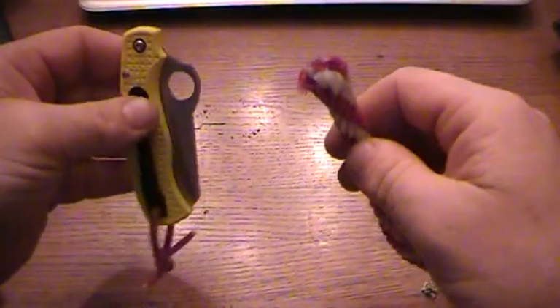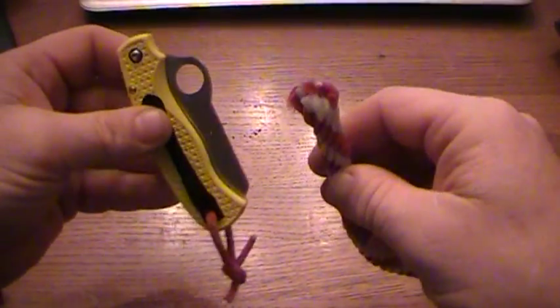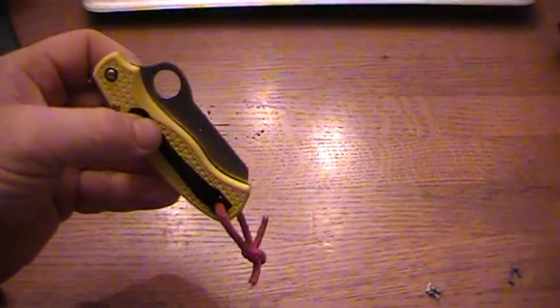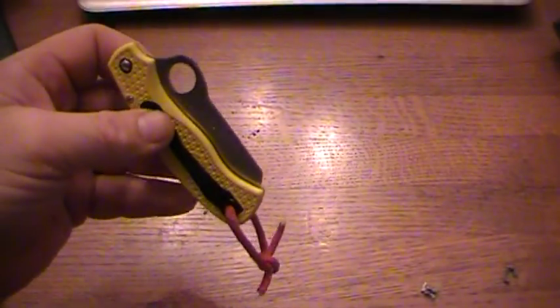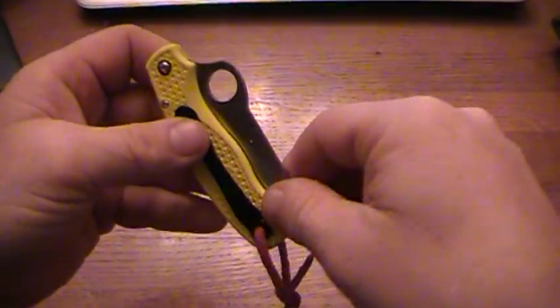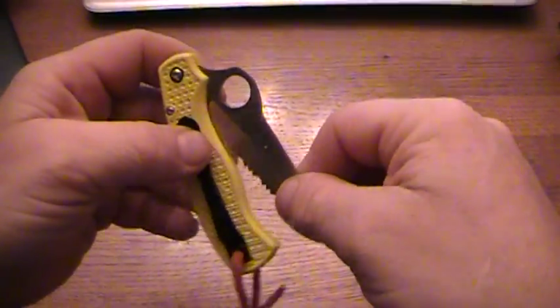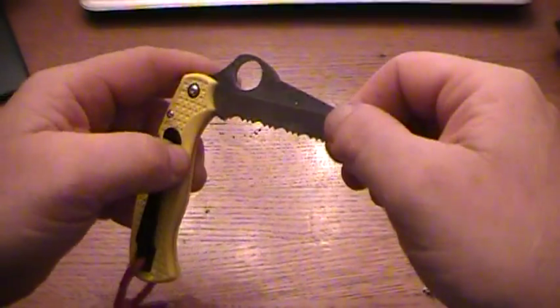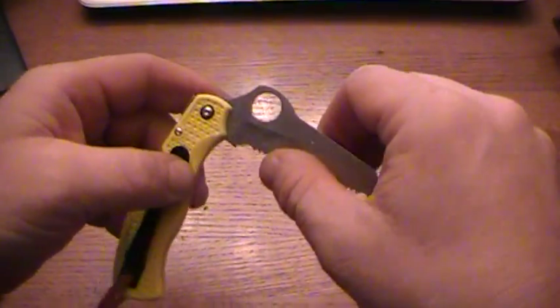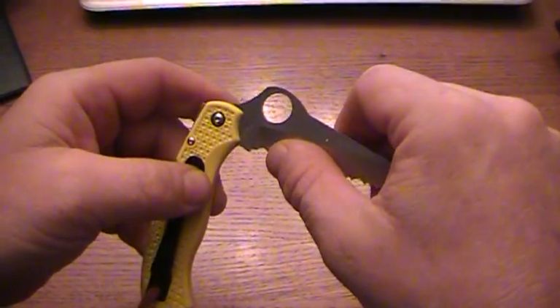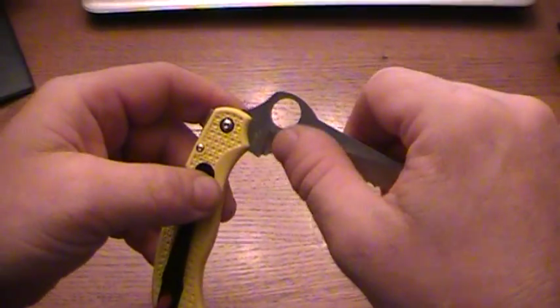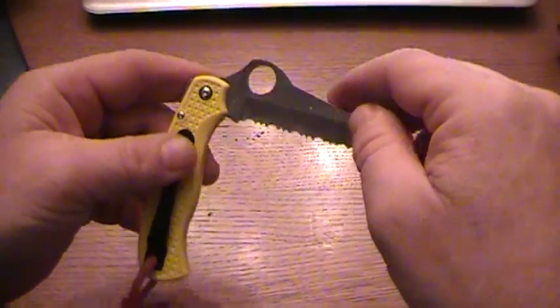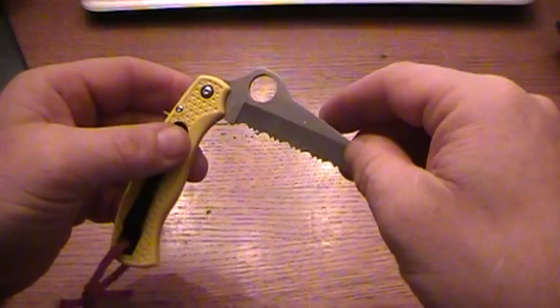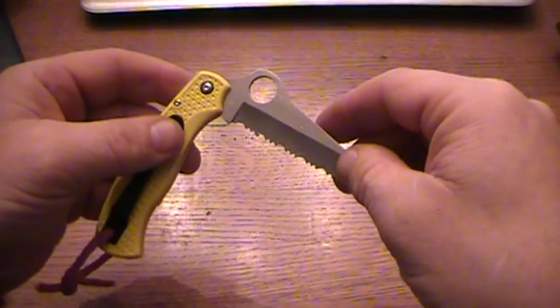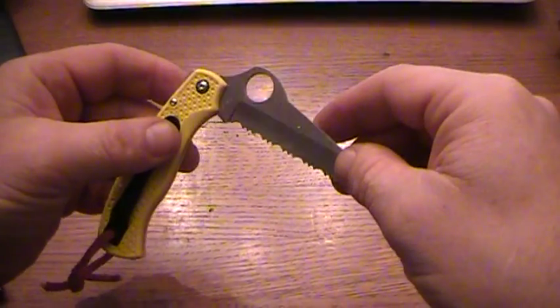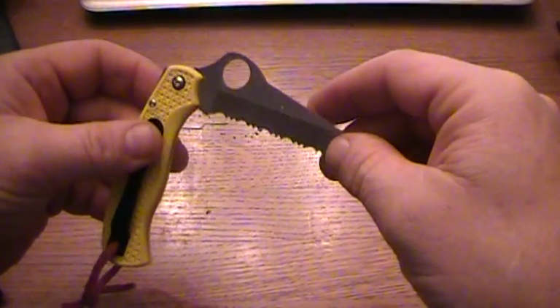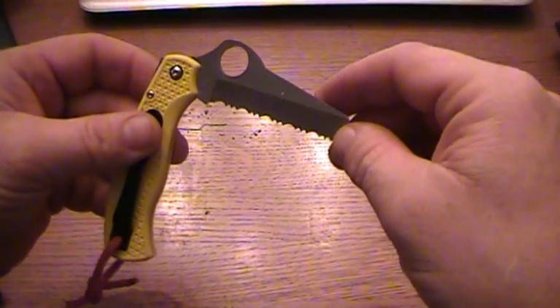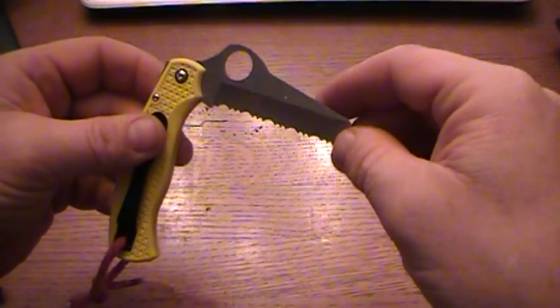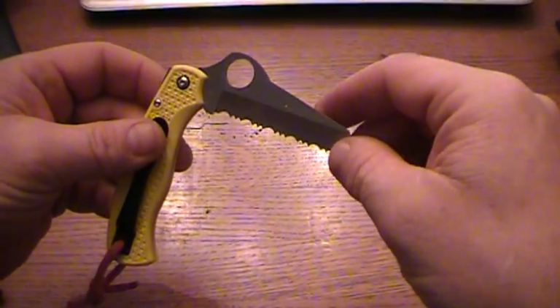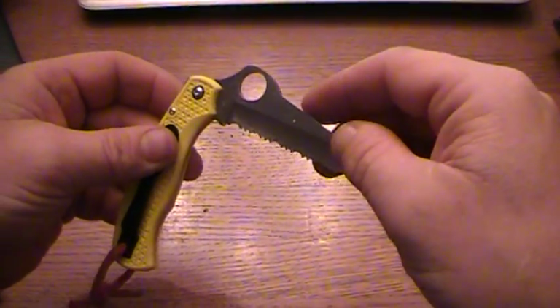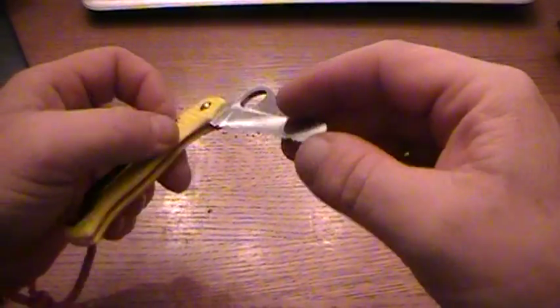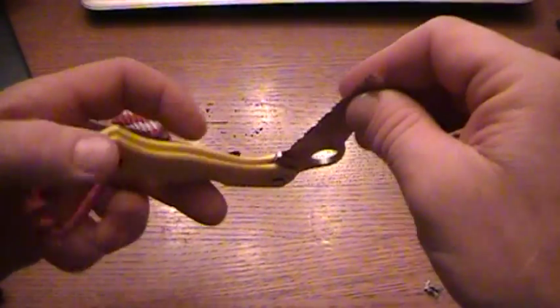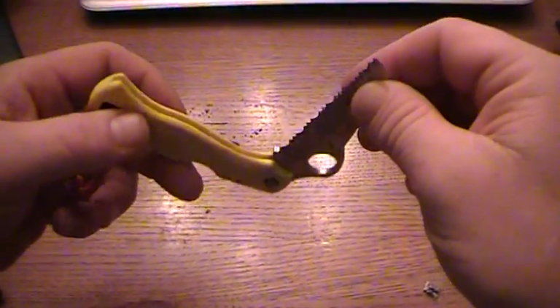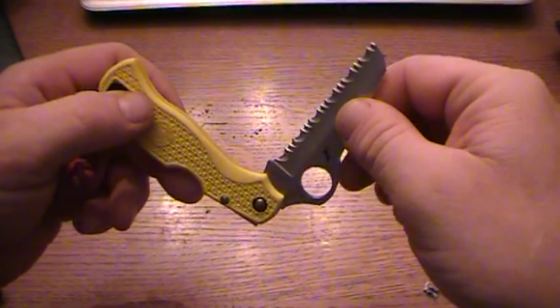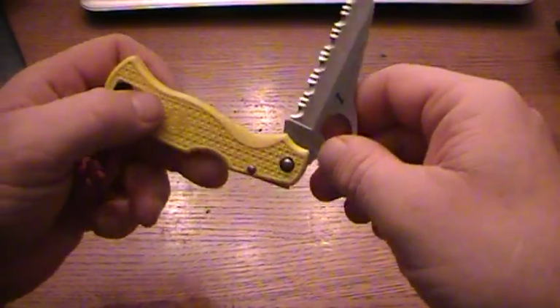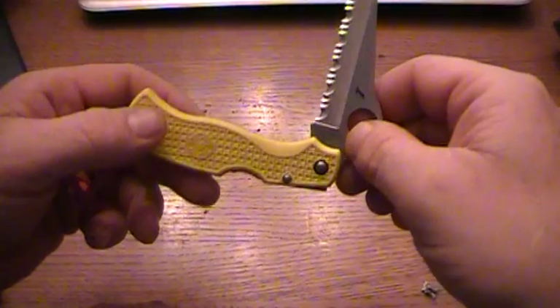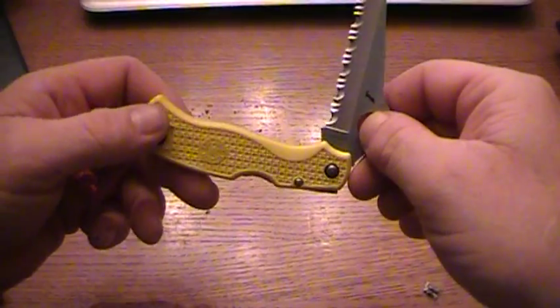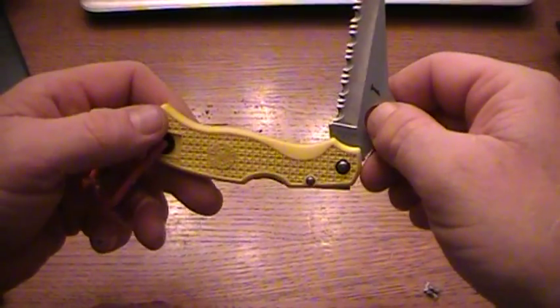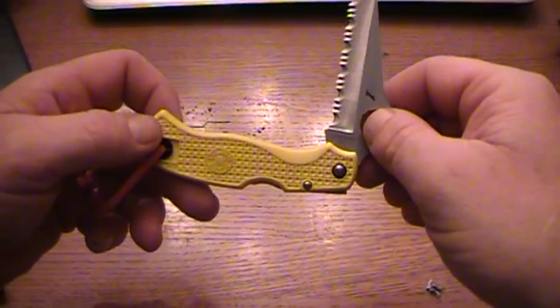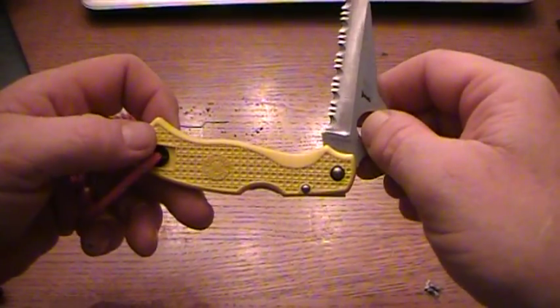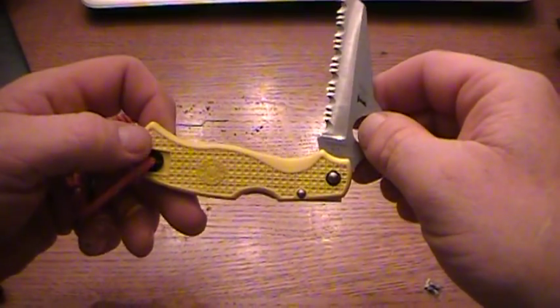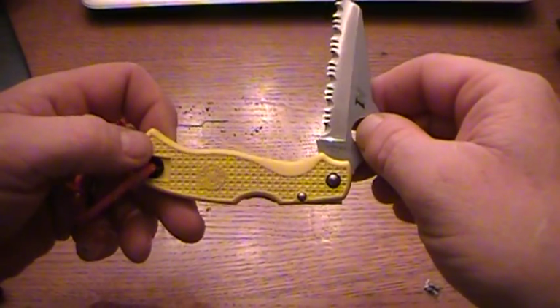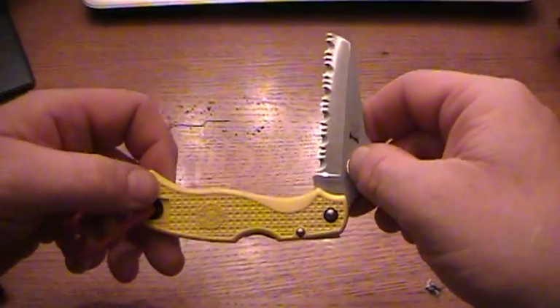In order to do this, you pretty much have to have a serrated blade. I haven't found any regular straight blades that will do this, but it's a great, easy technique for cutting a piece of line if you don't have a lot of rope to work with.